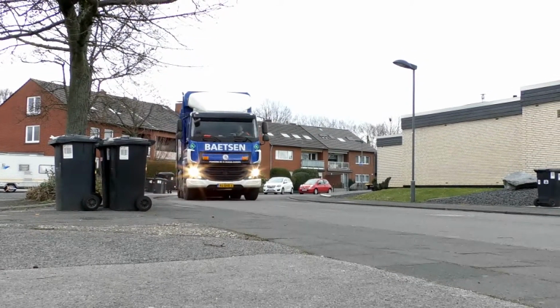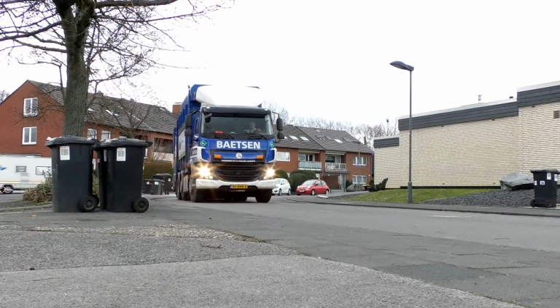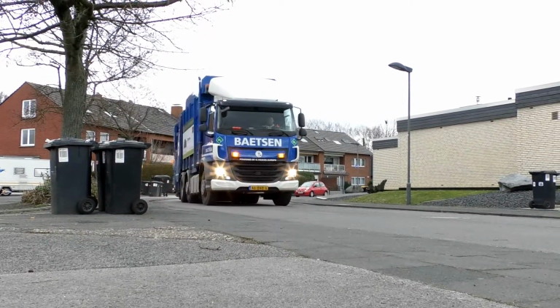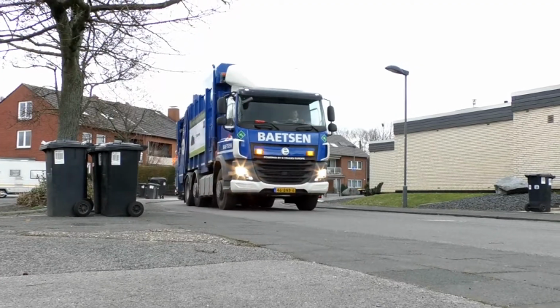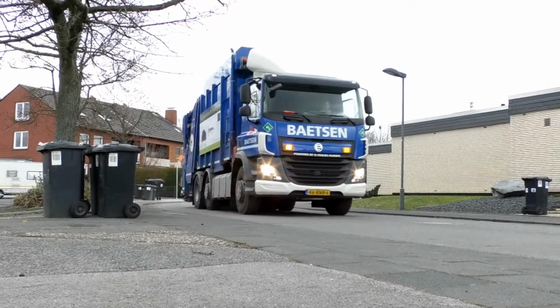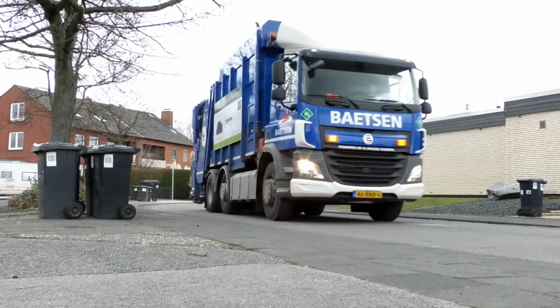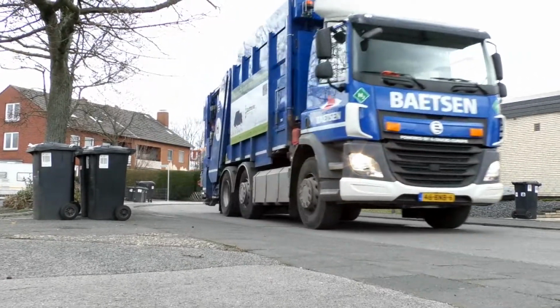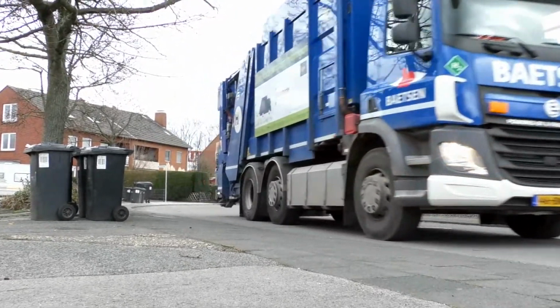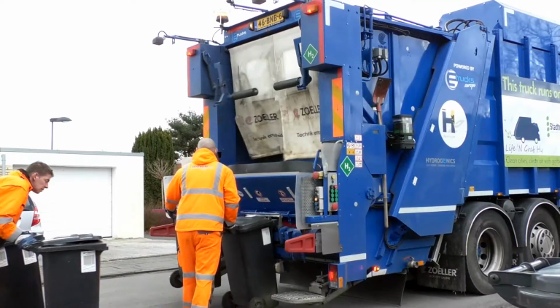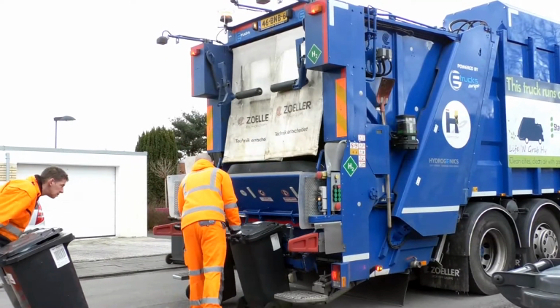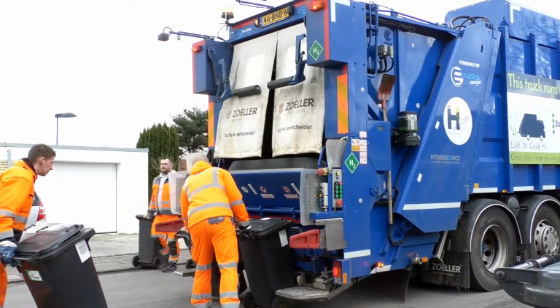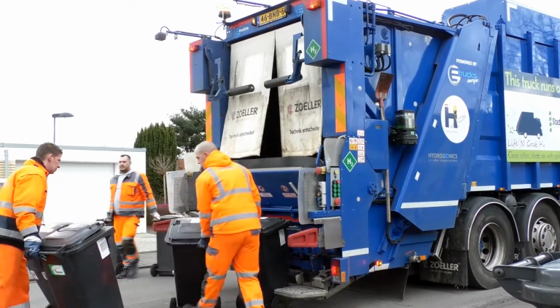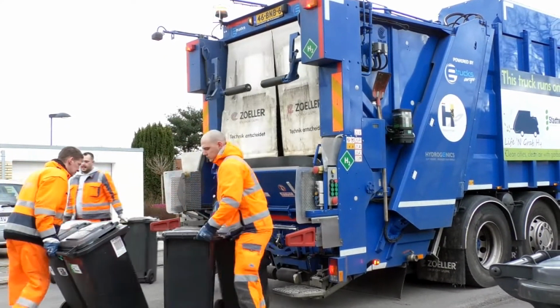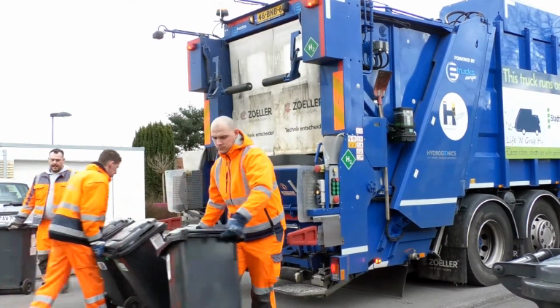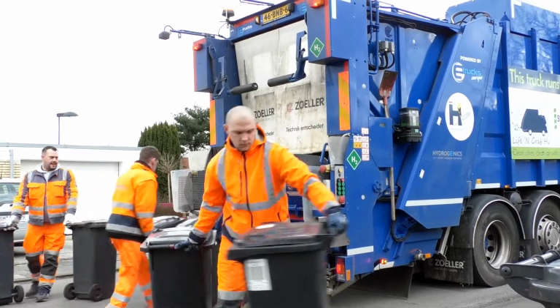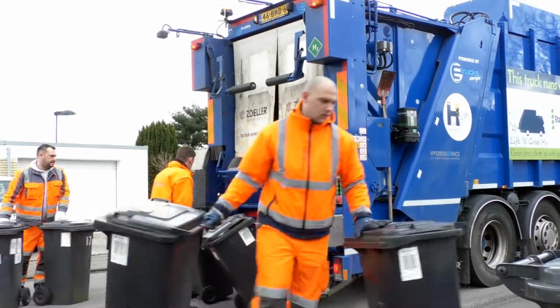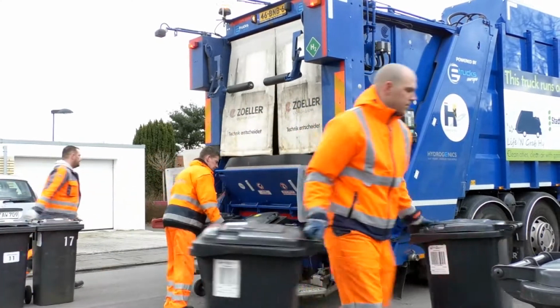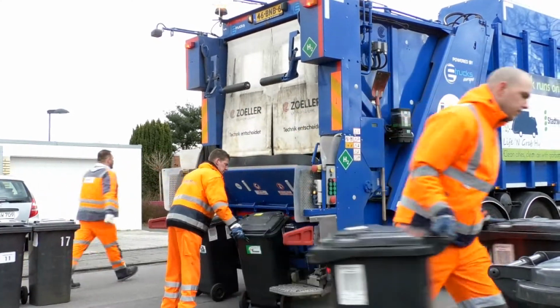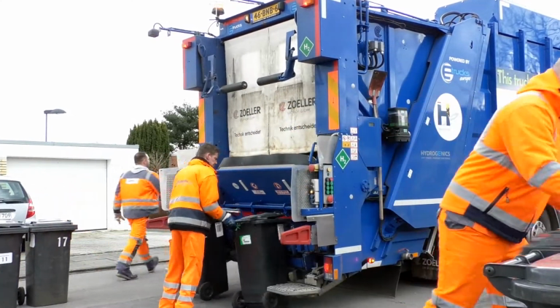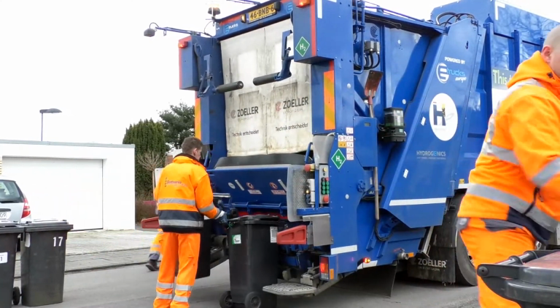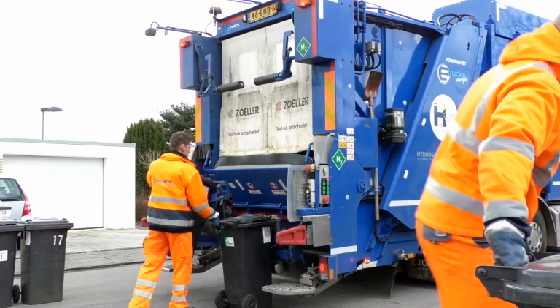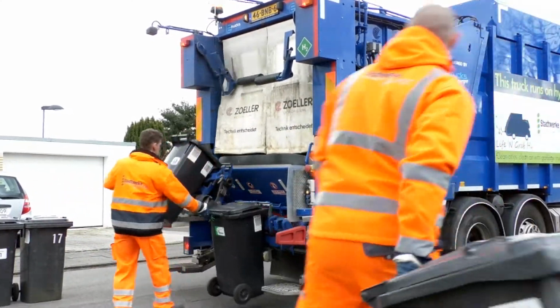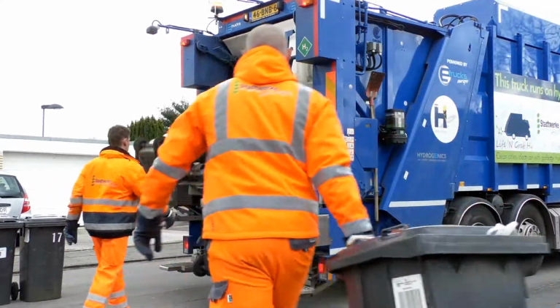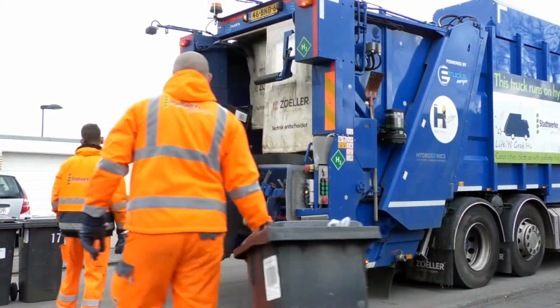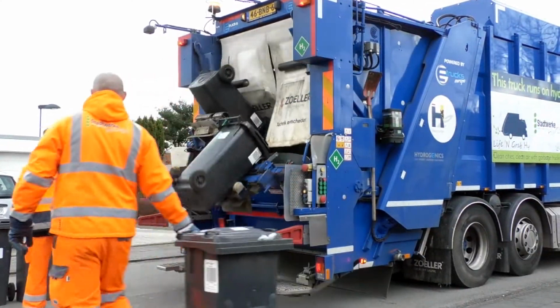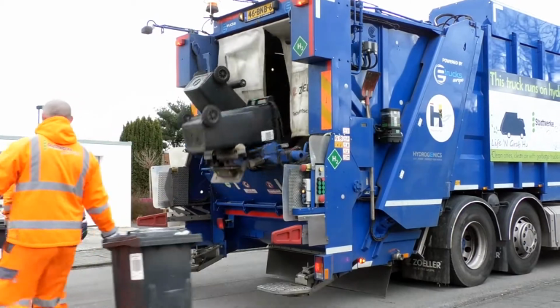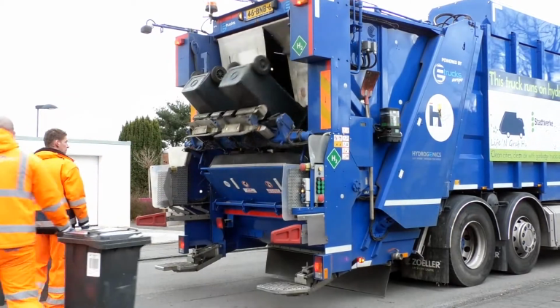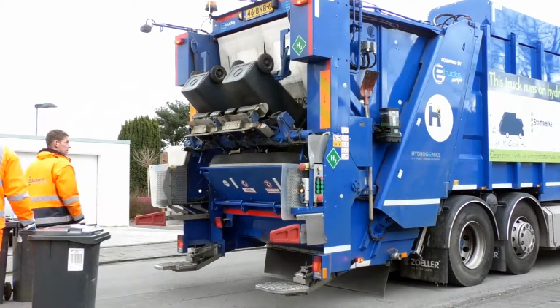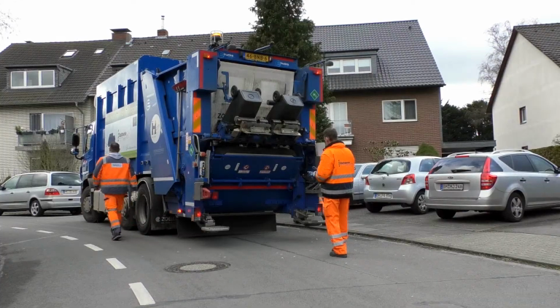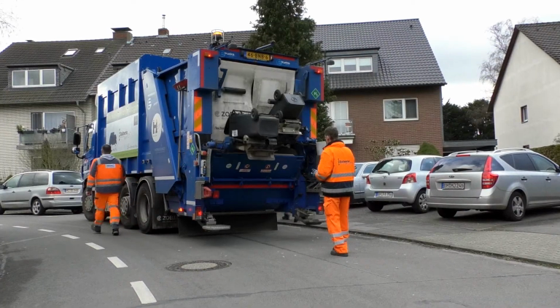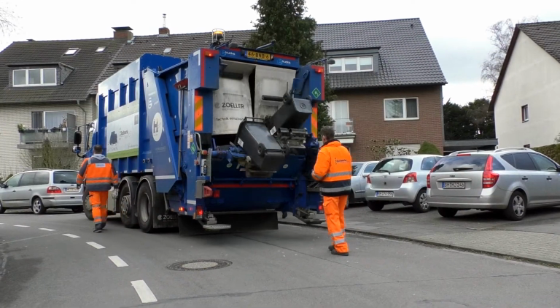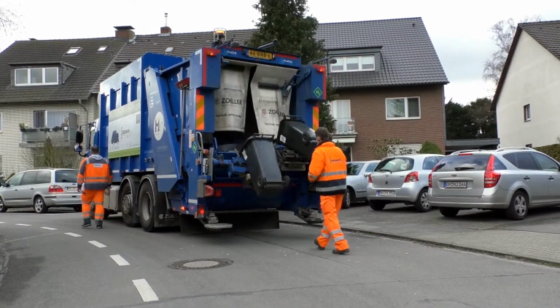Although the truck is not designed for the specific local circumstances, it was a great opportunity for the Stadtwerke Hürth to learn about hydrogen technology and to gain experience in driving a hydrogen garbage truck with low noise and zero emissions.